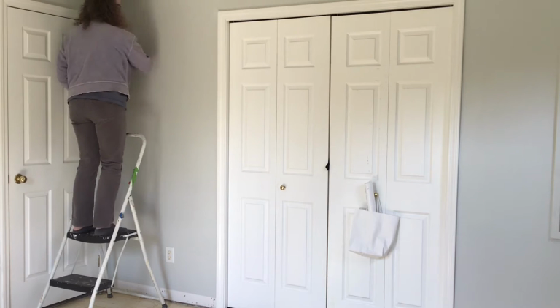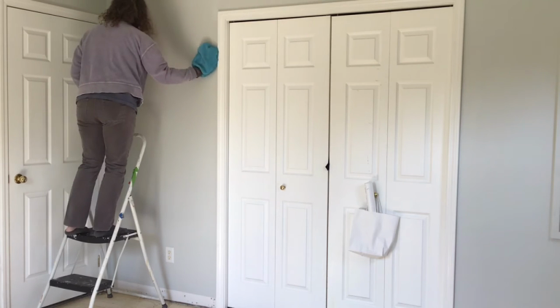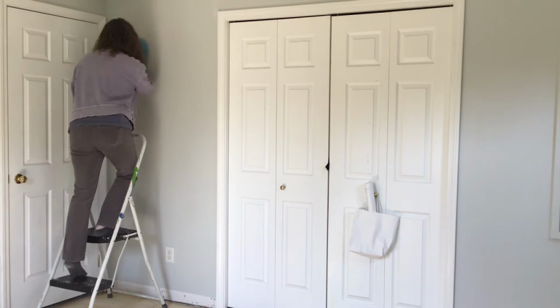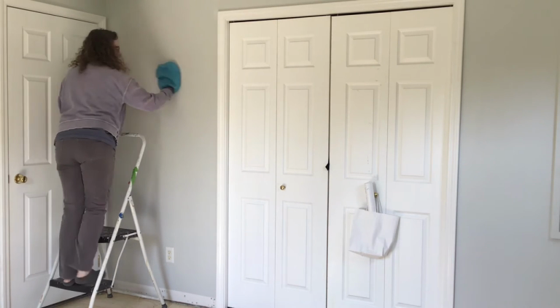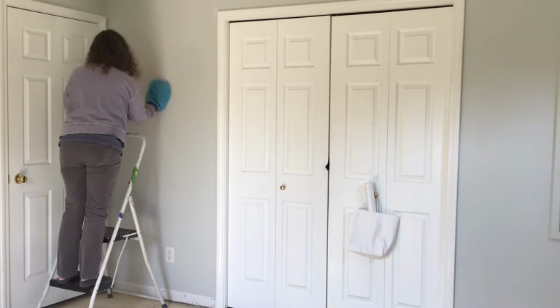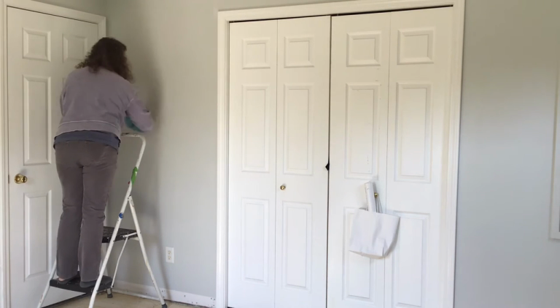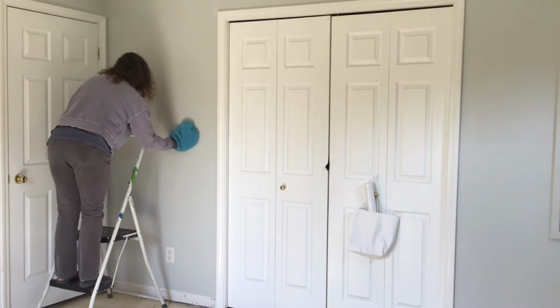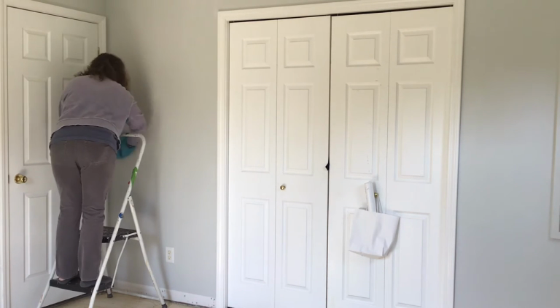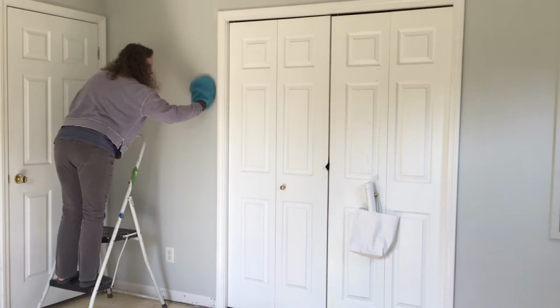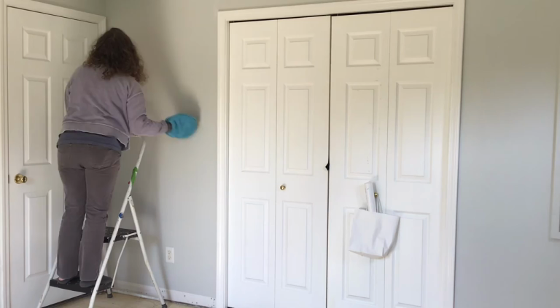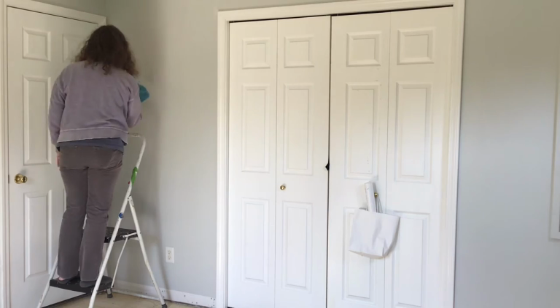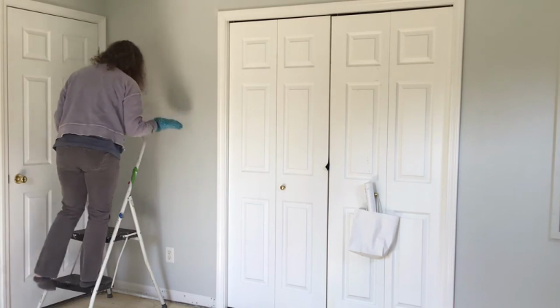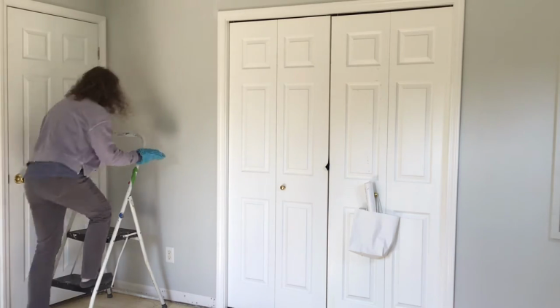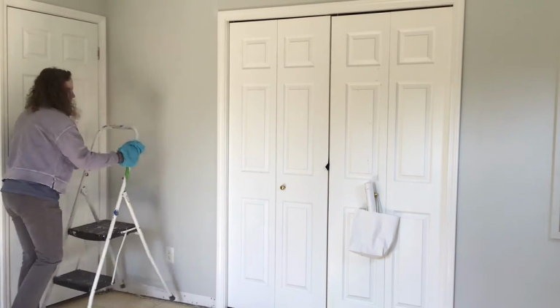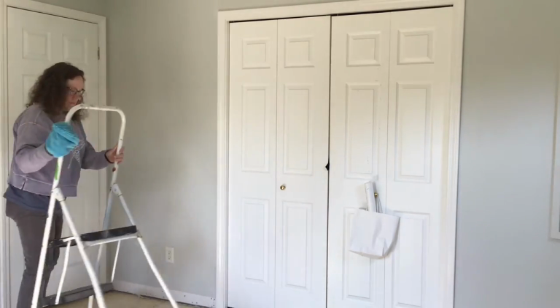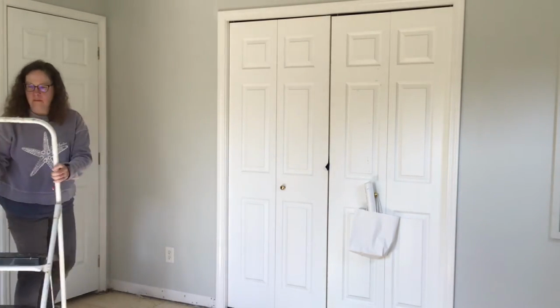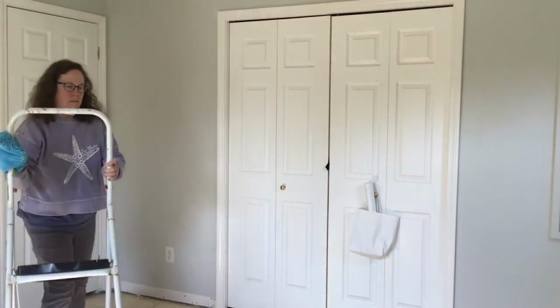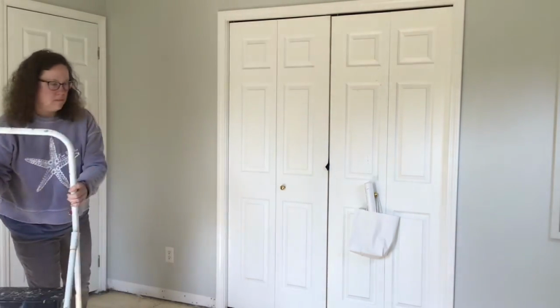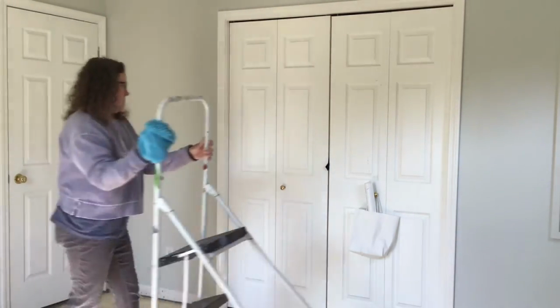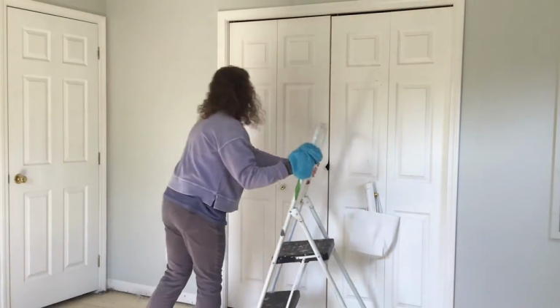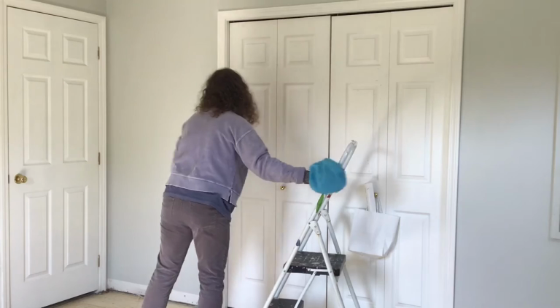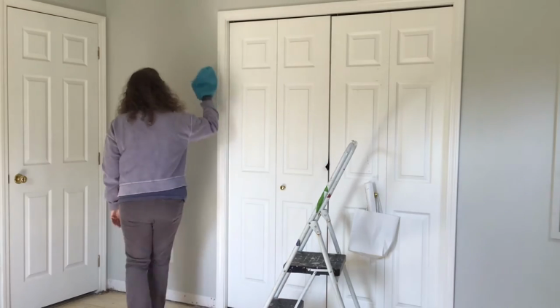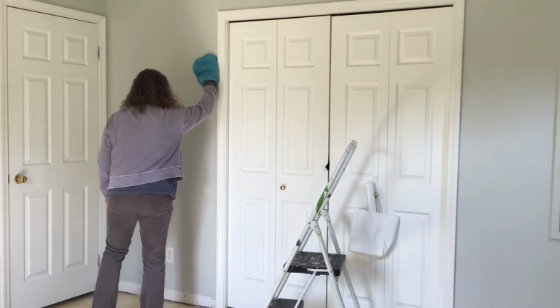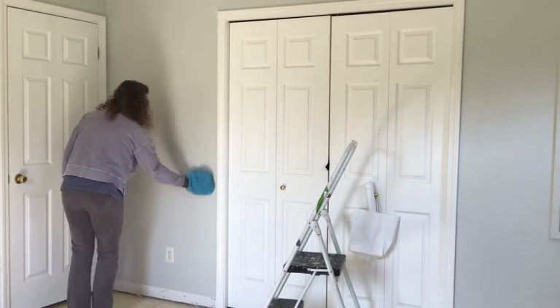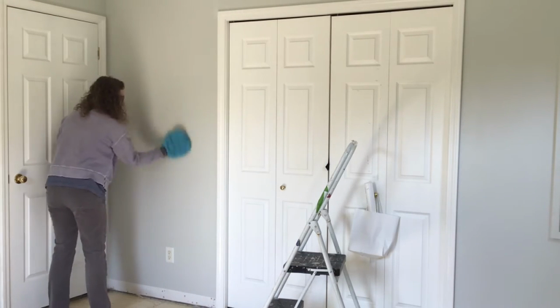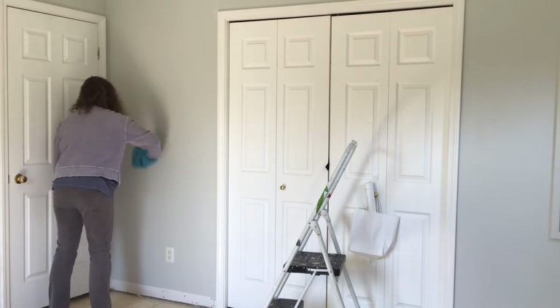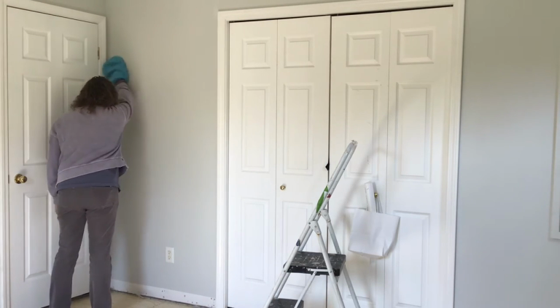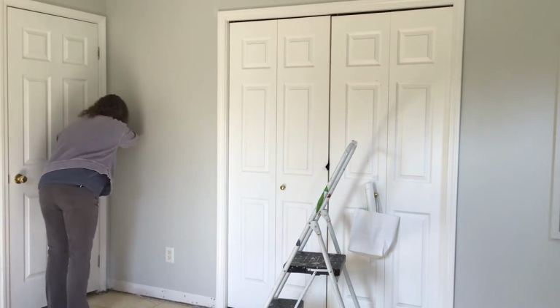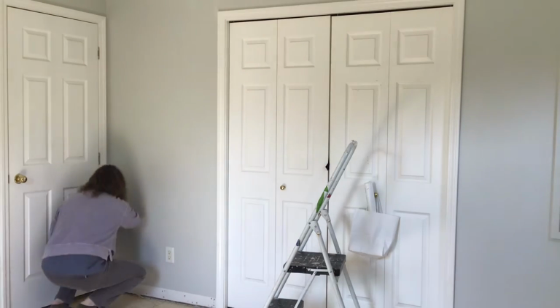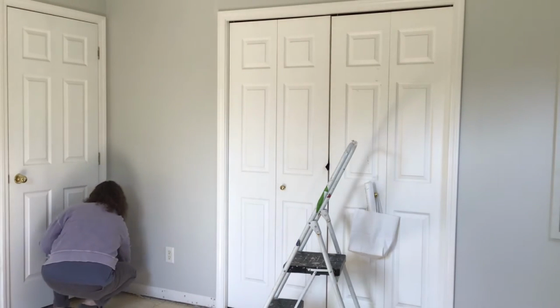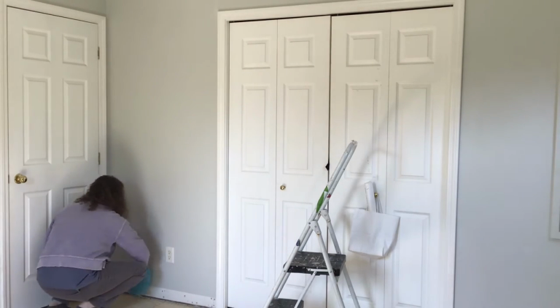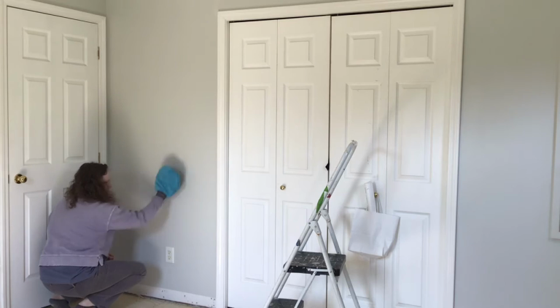Use painters tape and plastic to protect anything you don't want to get paint on. Always take the time to move things out of the way and put down plastic to protect floors or objects that you can't move to avoid getting paint on them.